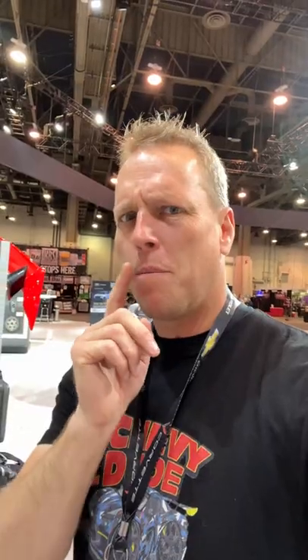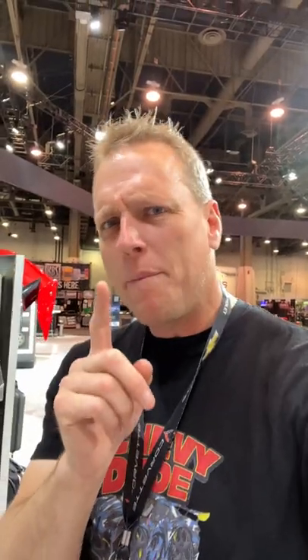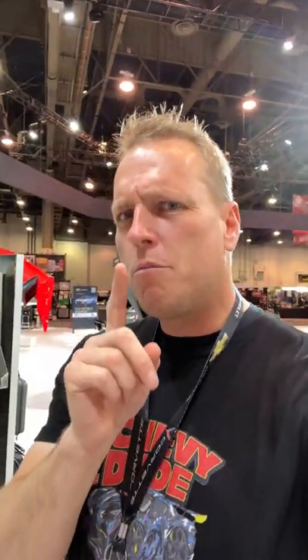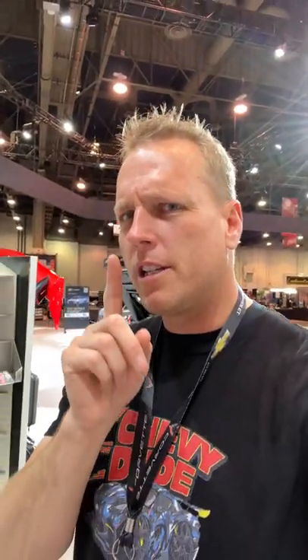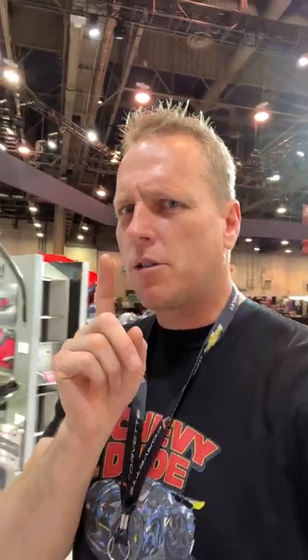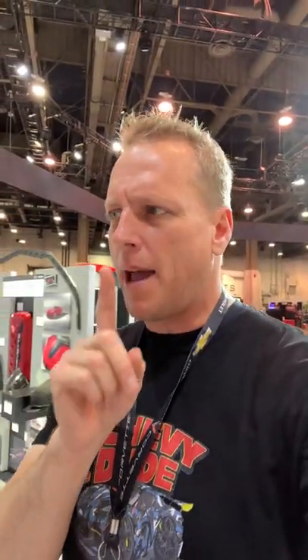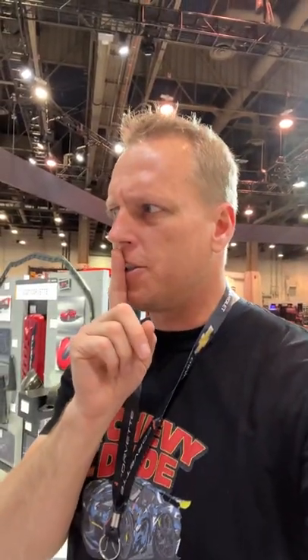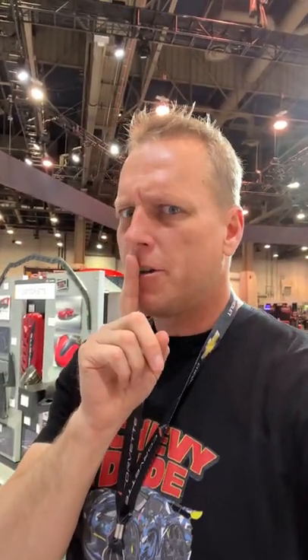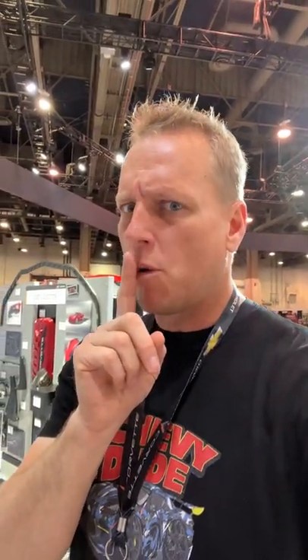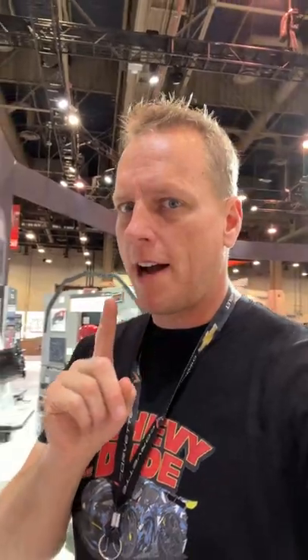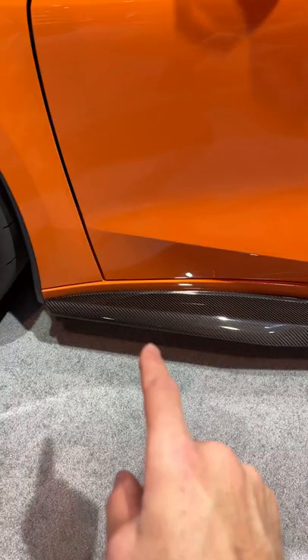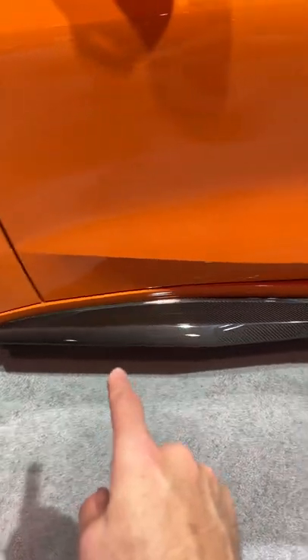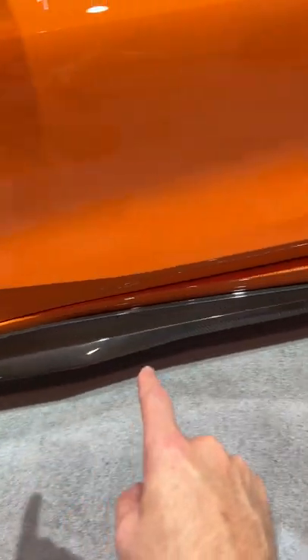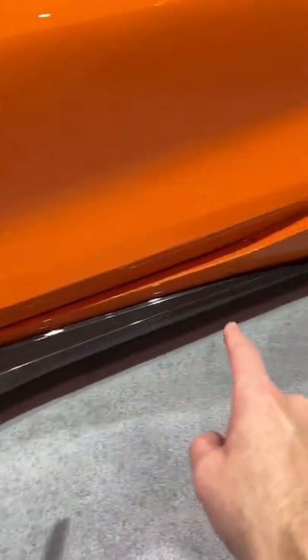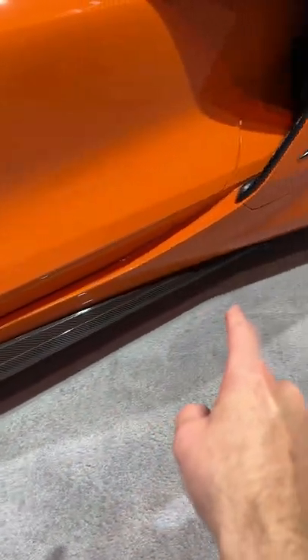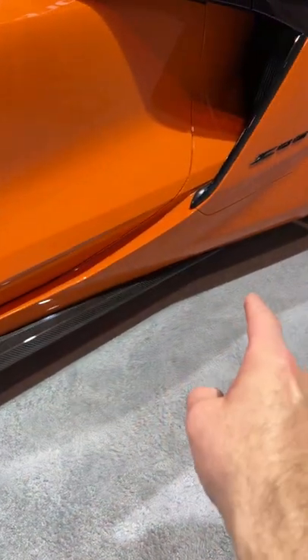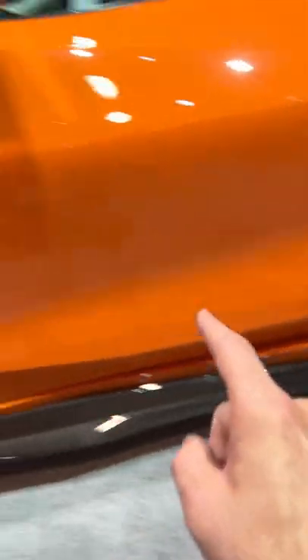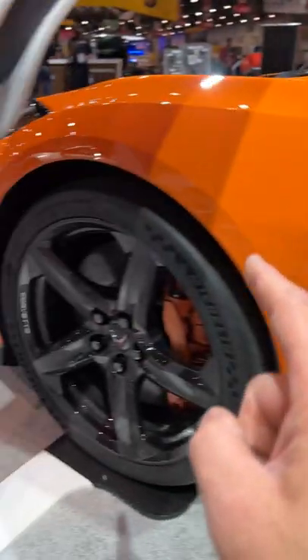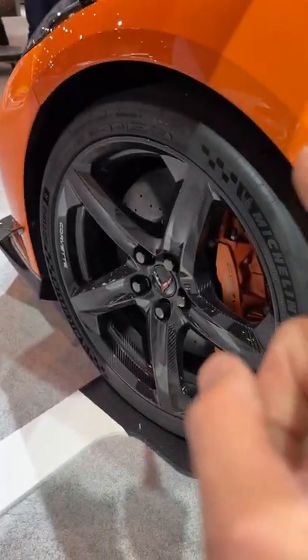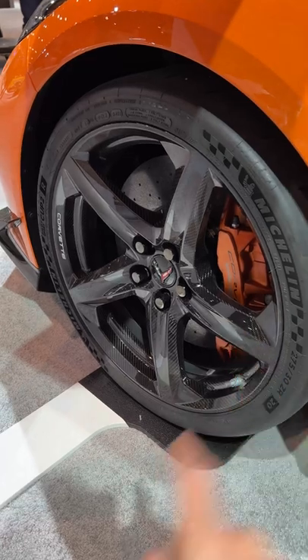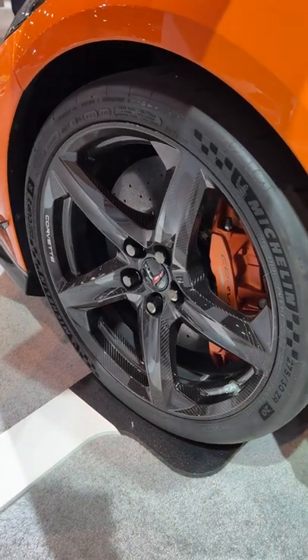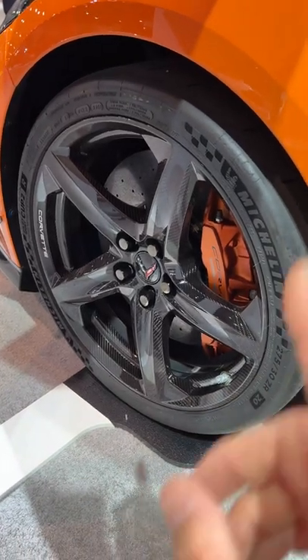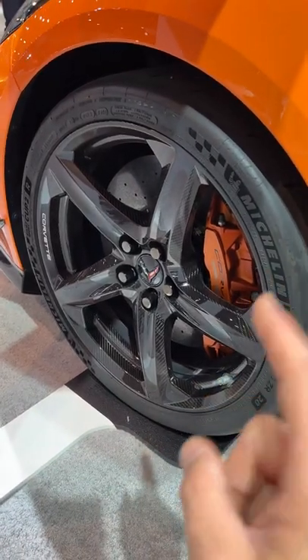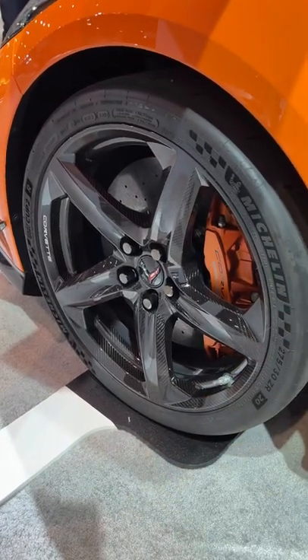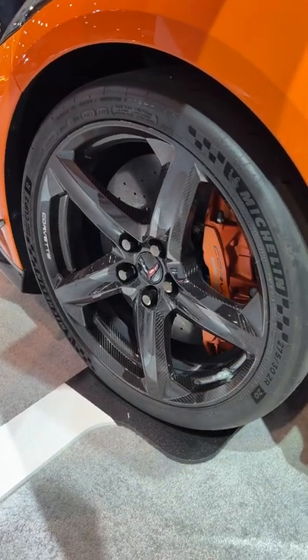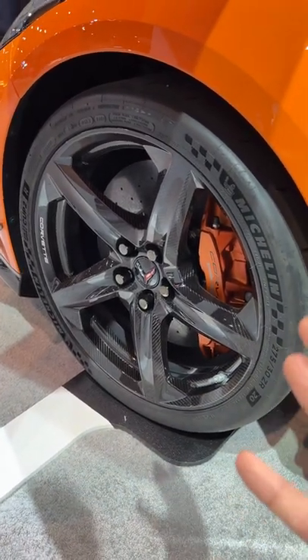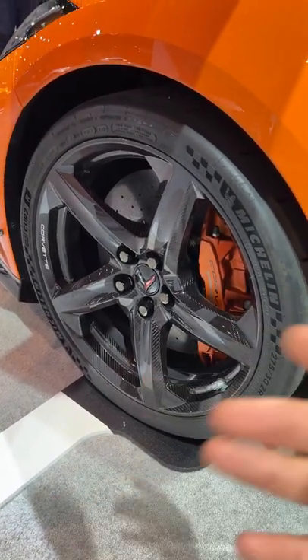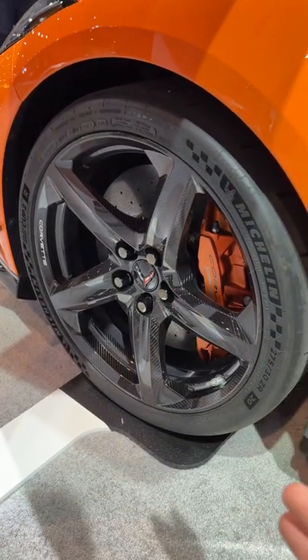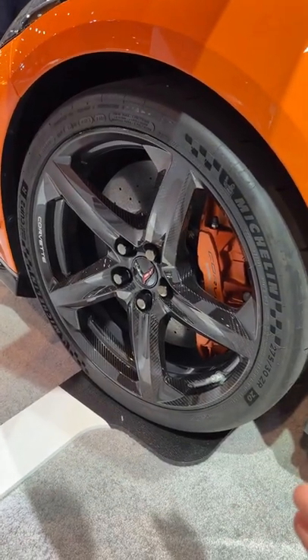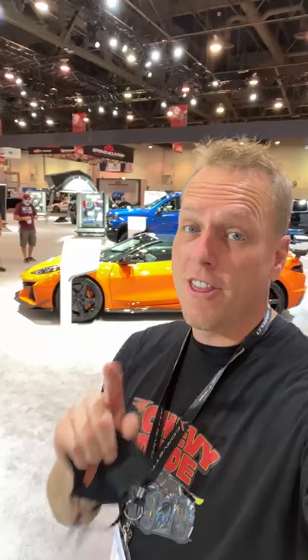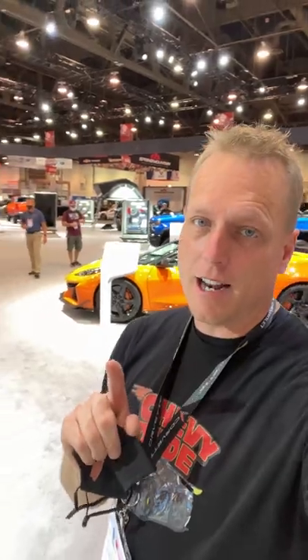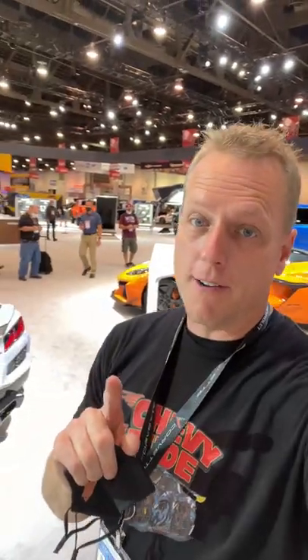But what happens if you move to the Z07 package? There's a lot more carbon fiber — the brand new design carbon fiber side skirts, along with the carbon fiber wheels that are 100% carbon fiber, with the exception of a couple structural things.